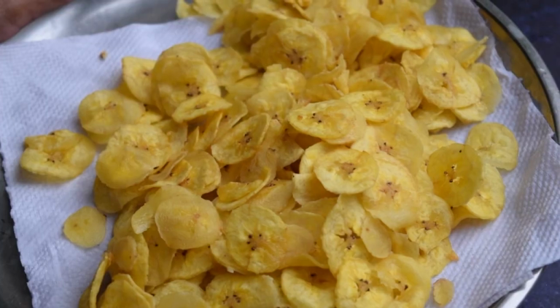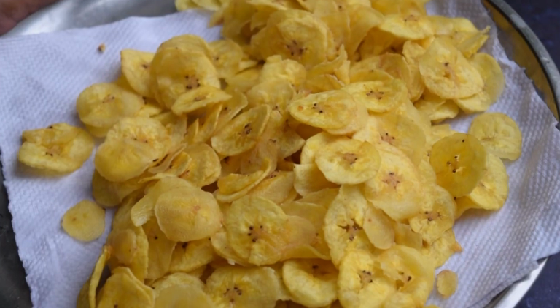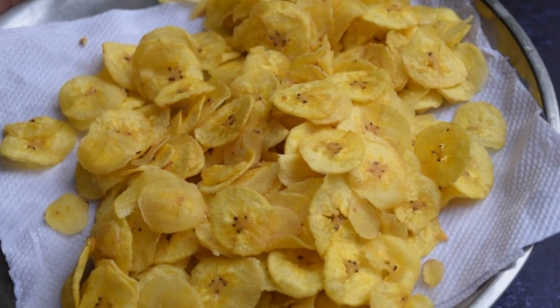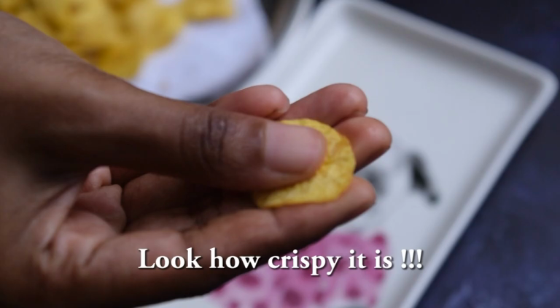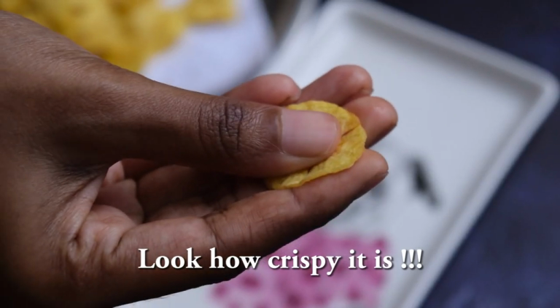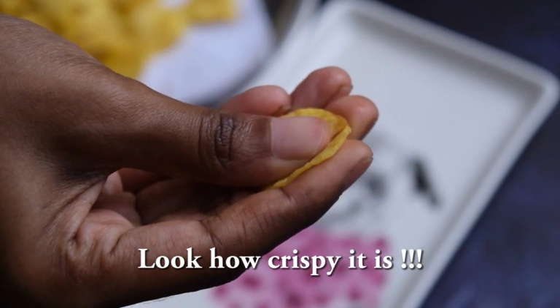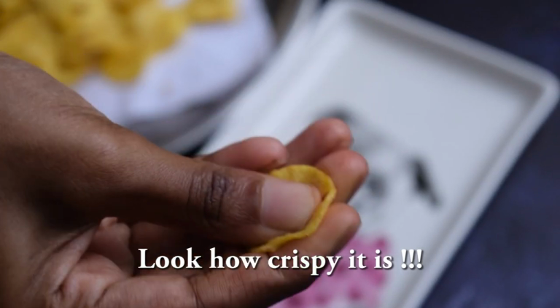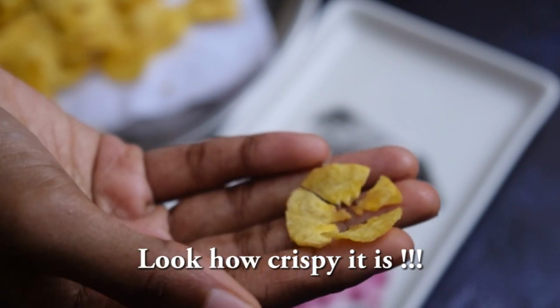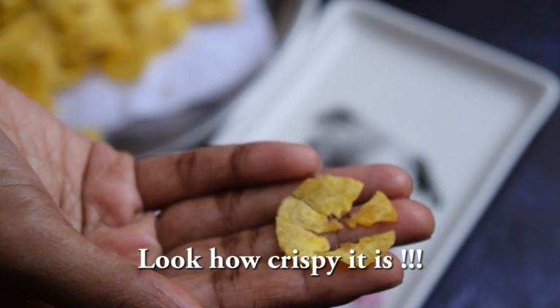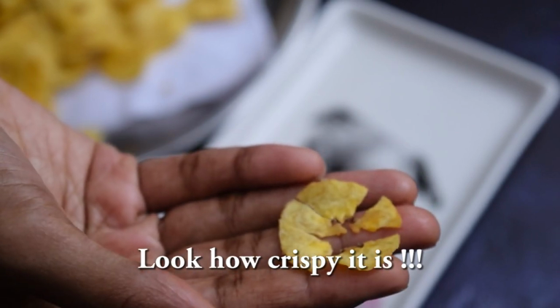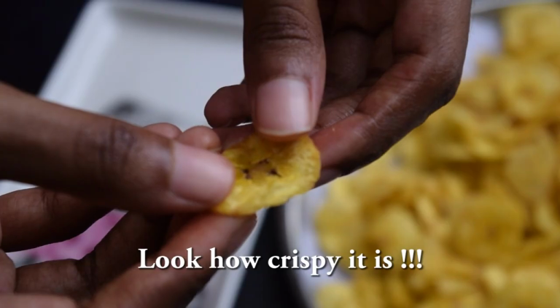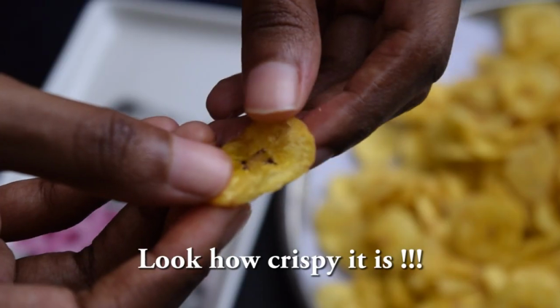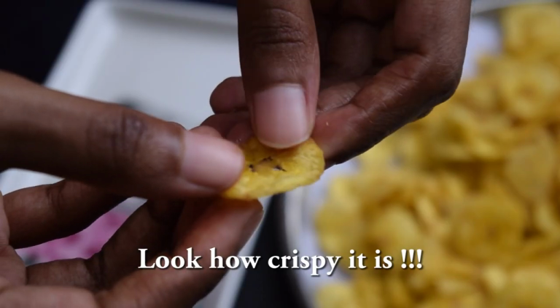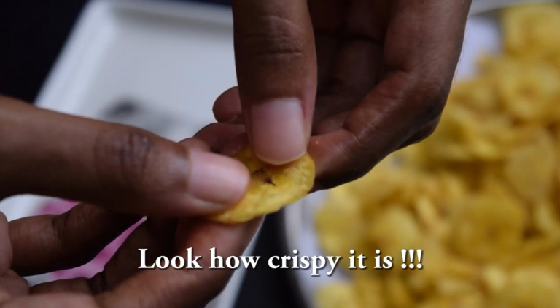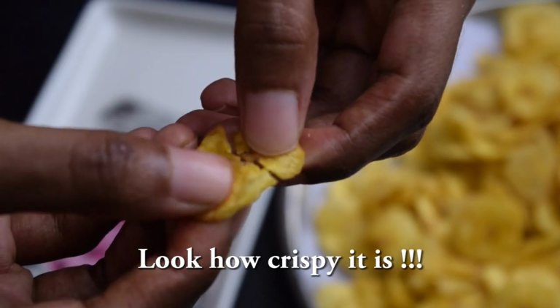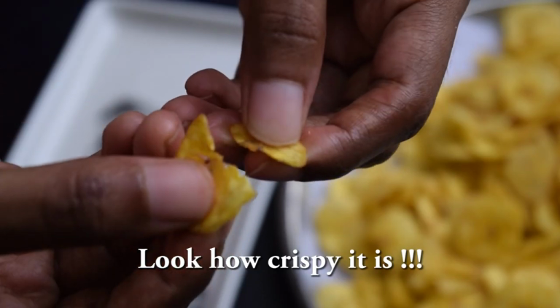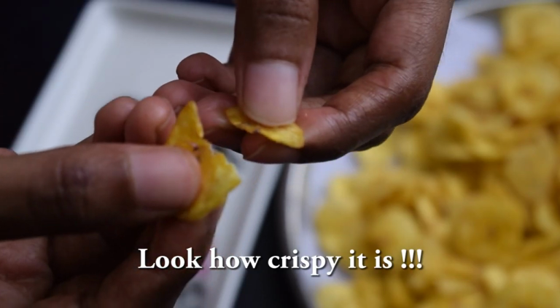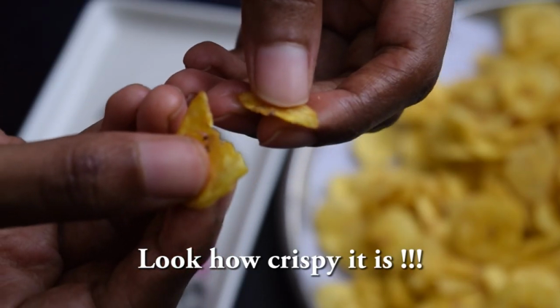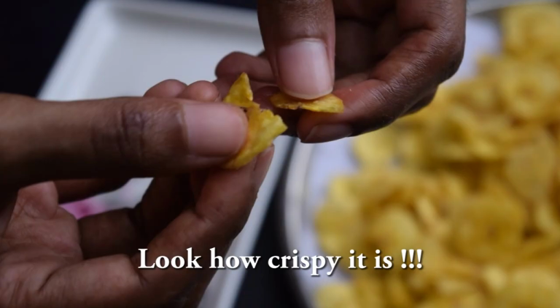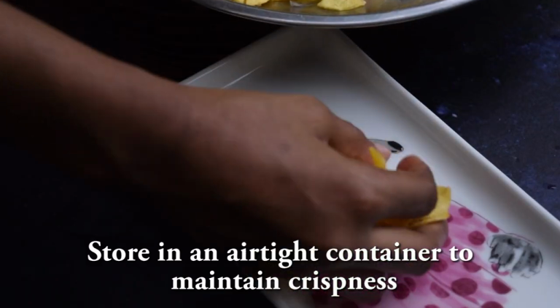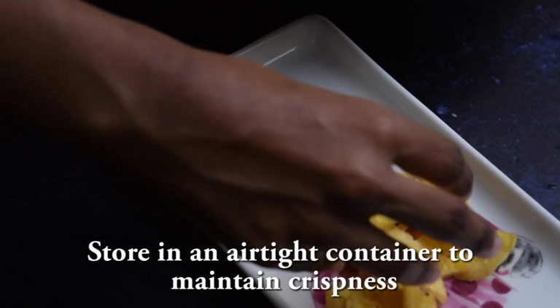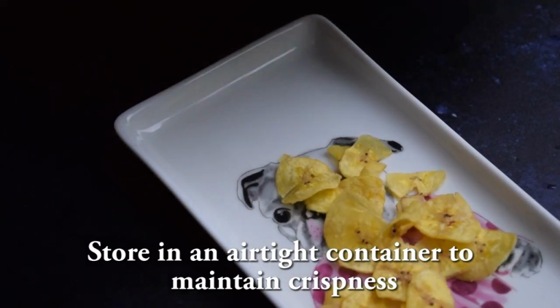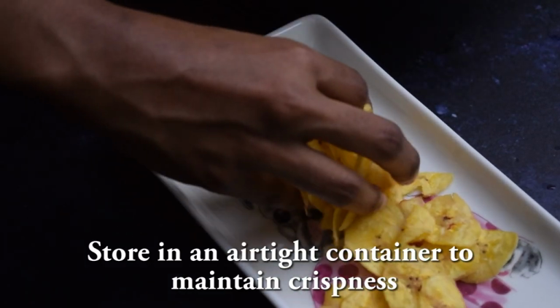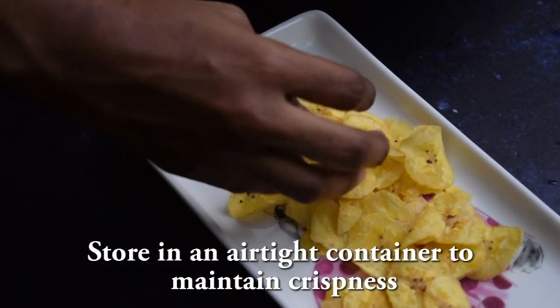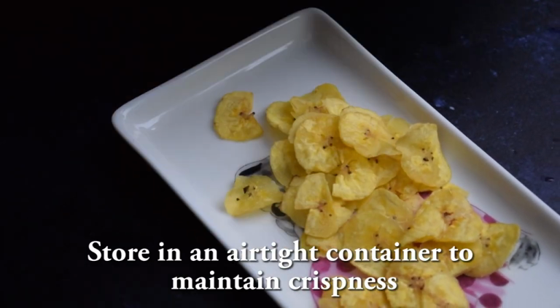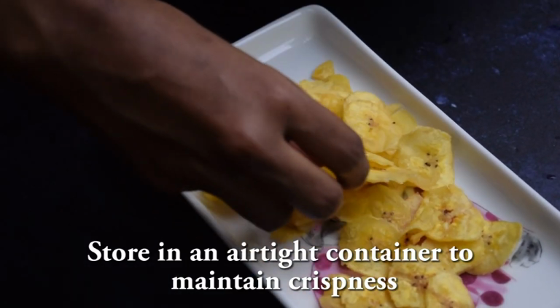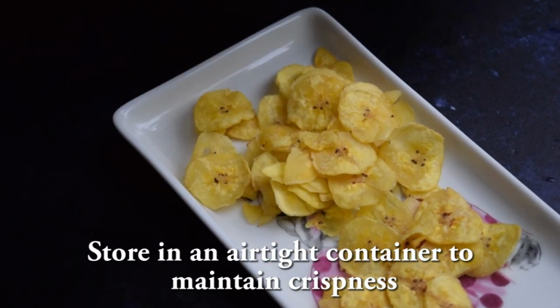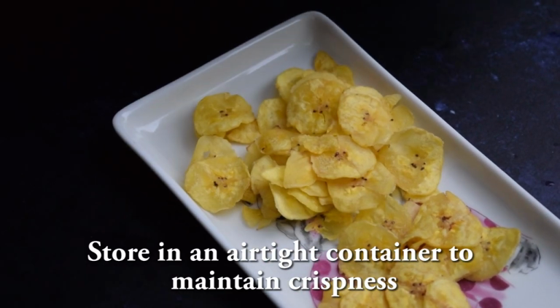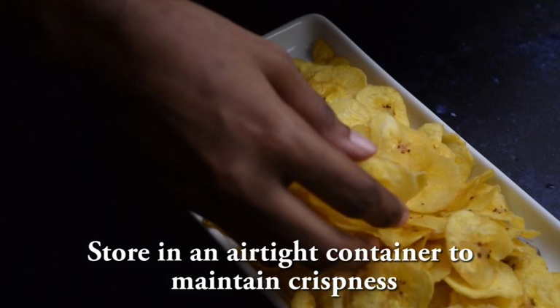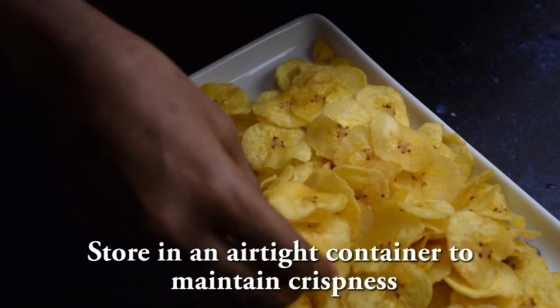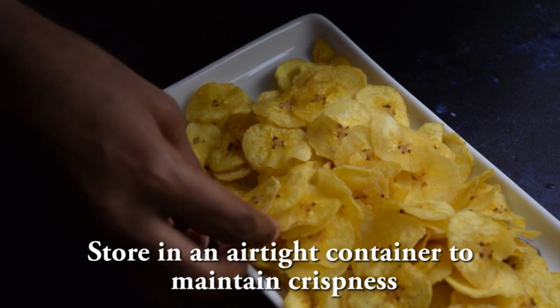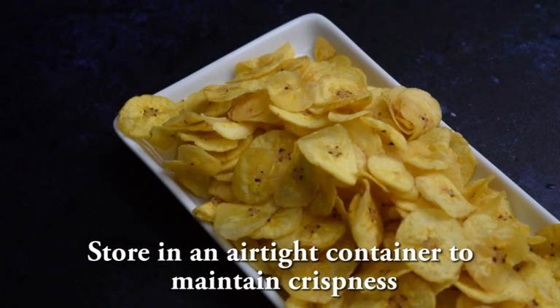Let's fry it all together and make it crisp. If you put it in an airtight container, it will be crisp.